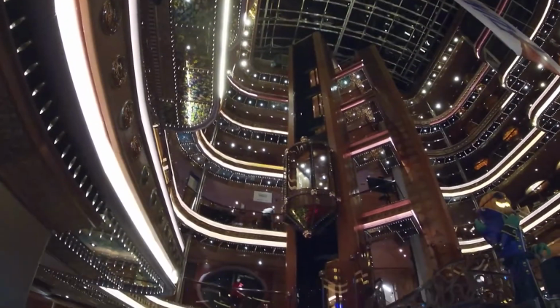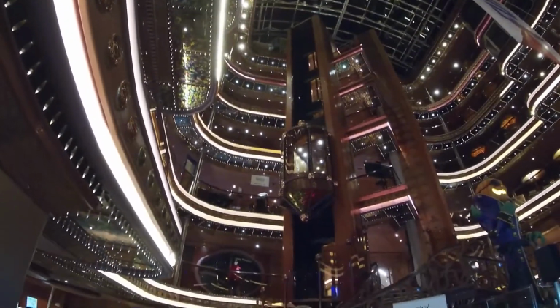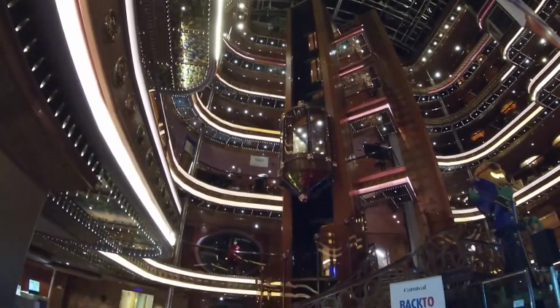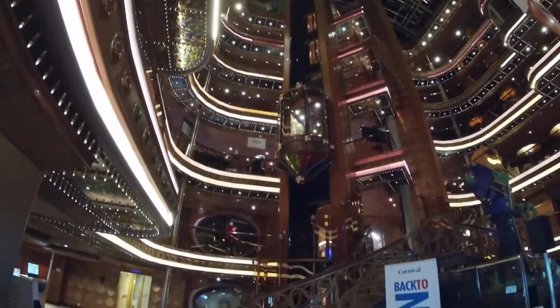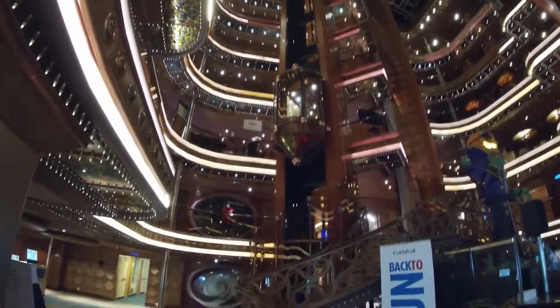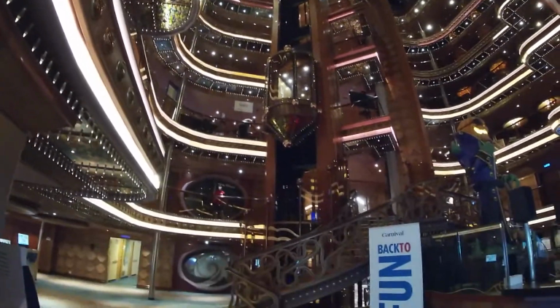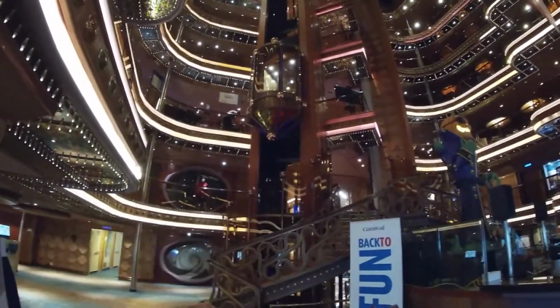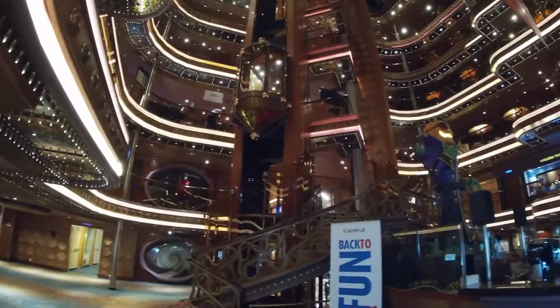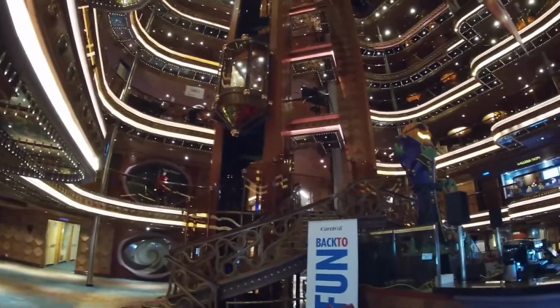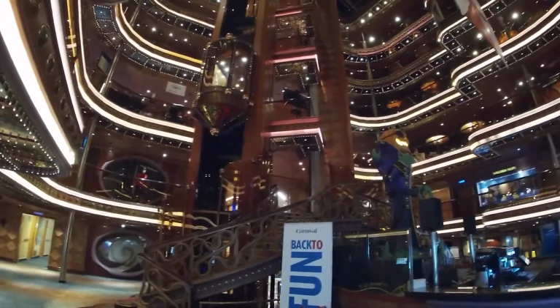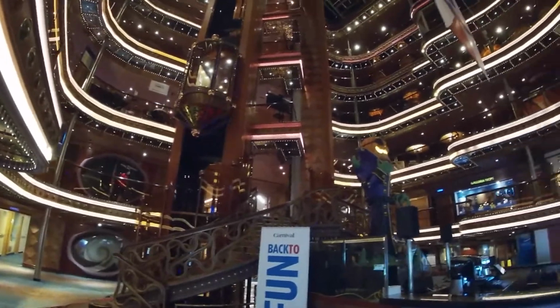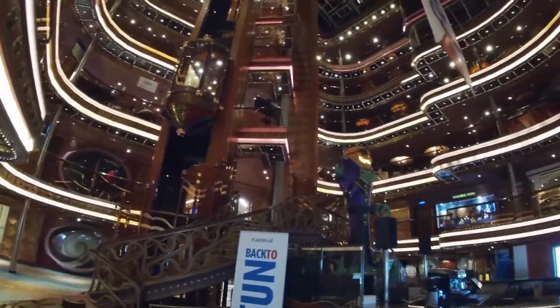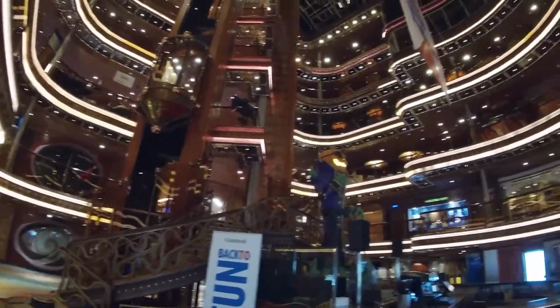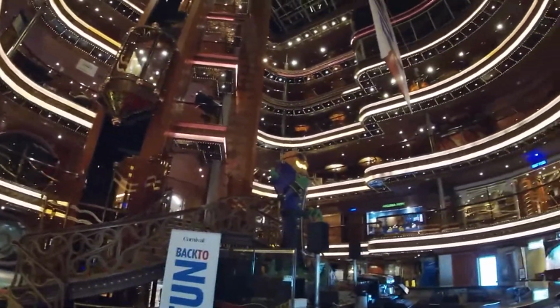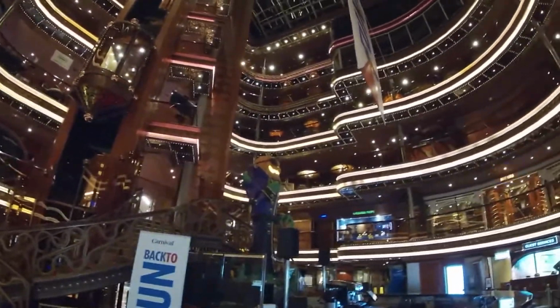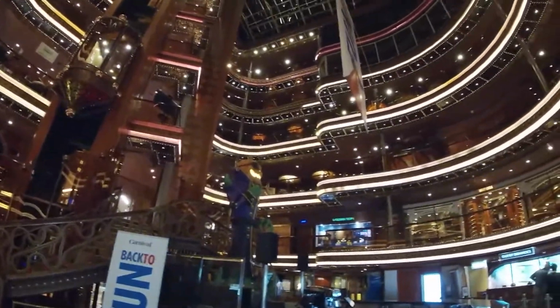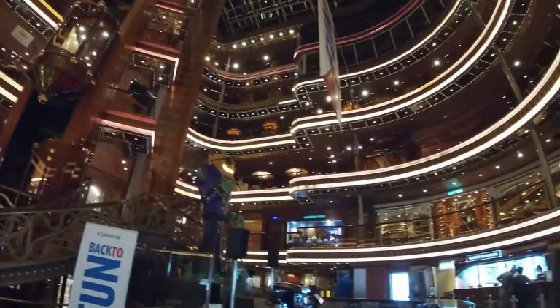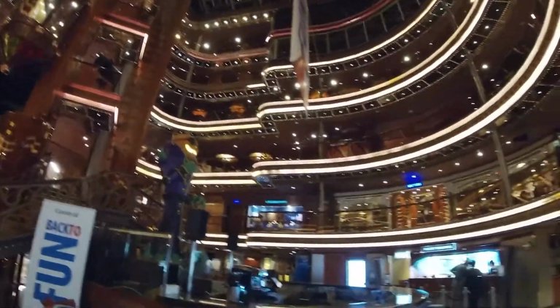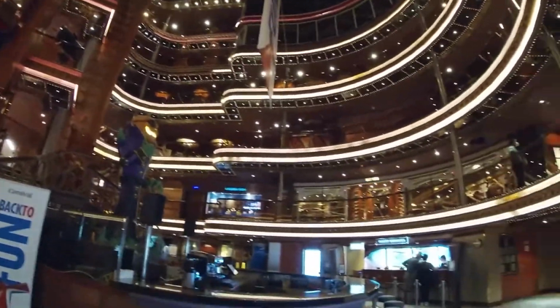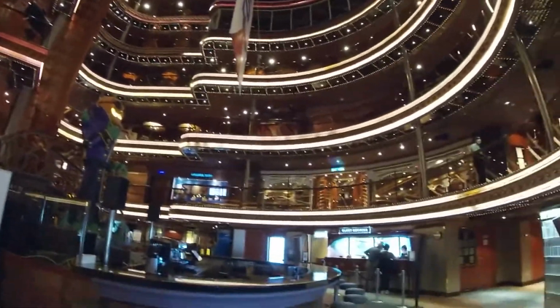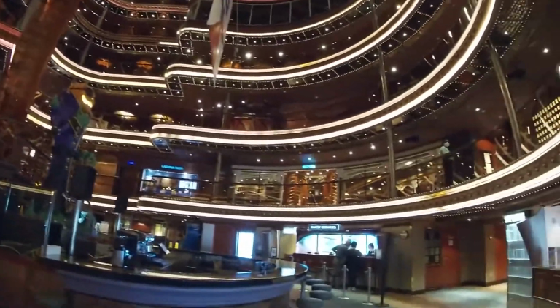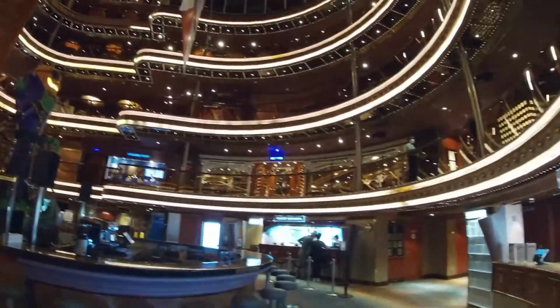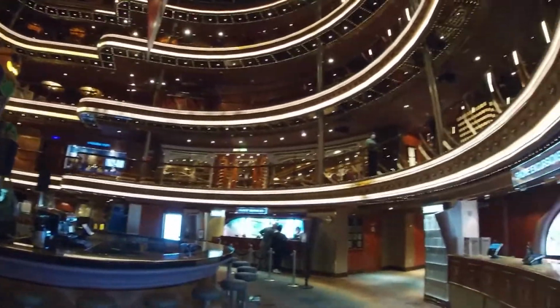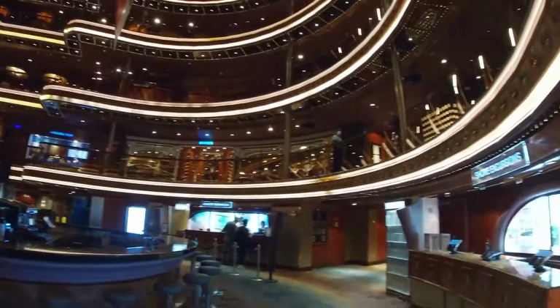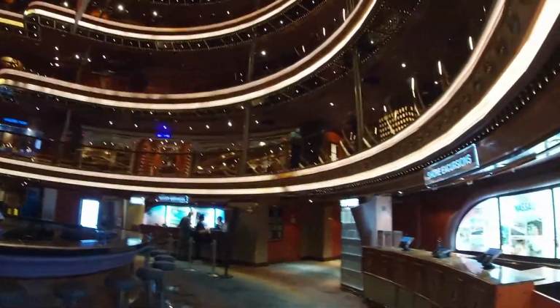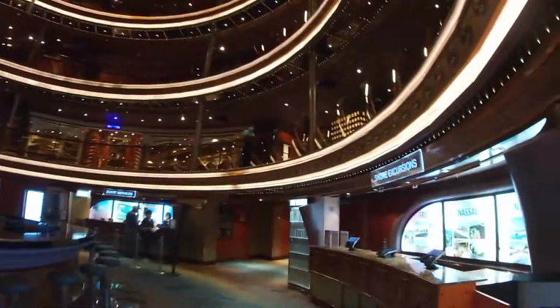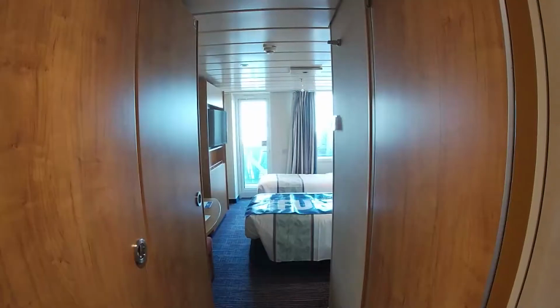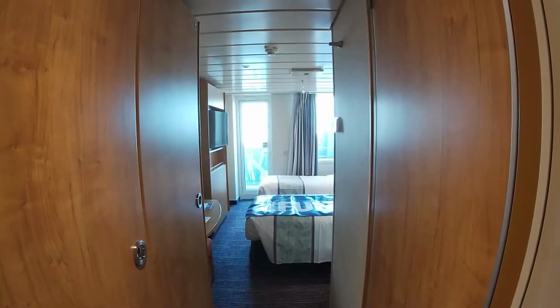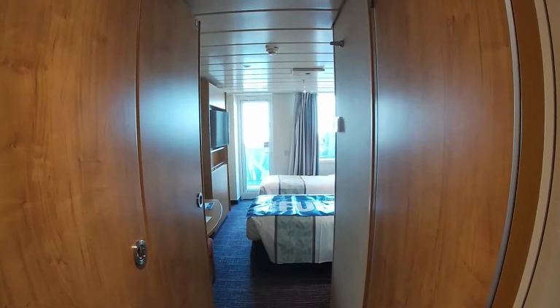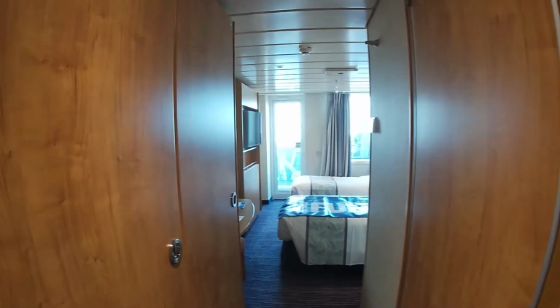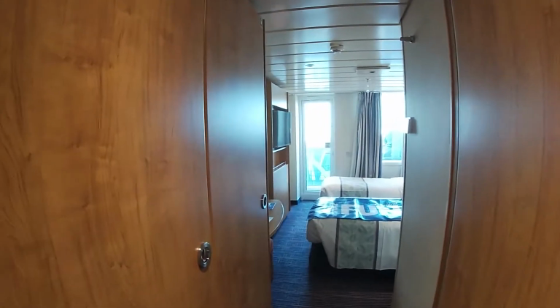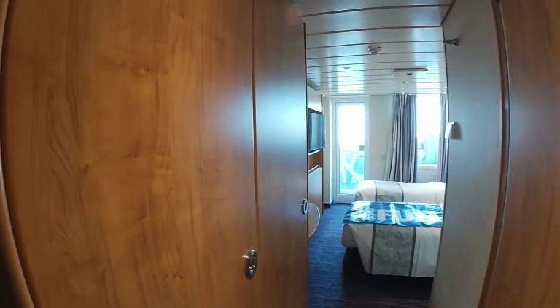Here is the atrium when you first walk in. This is your first view of the ship. It was in October, so they have that jack-o'-lantern up for the holidays.